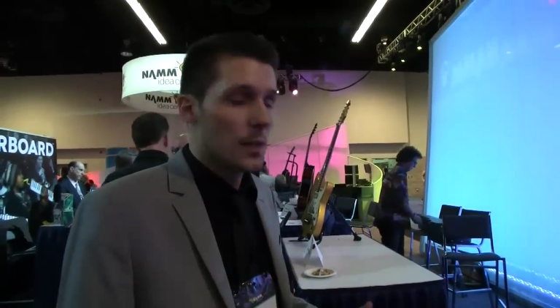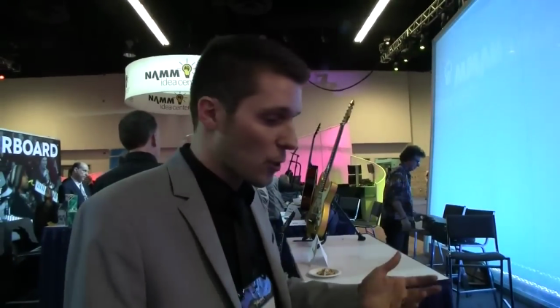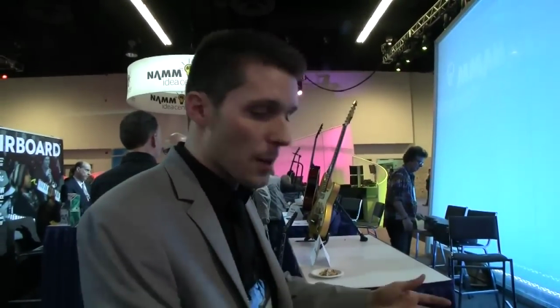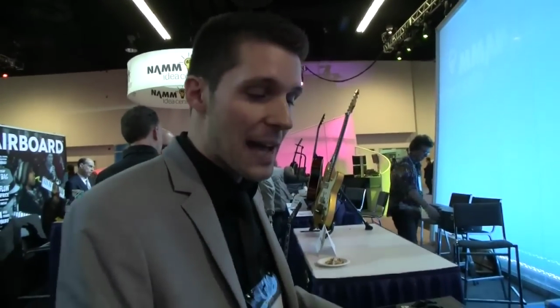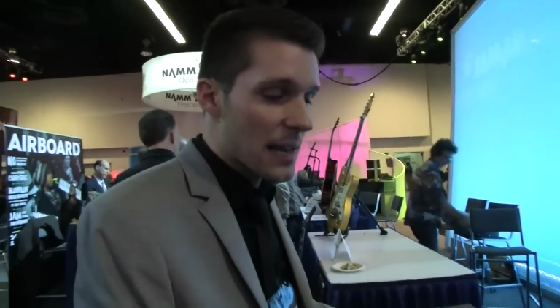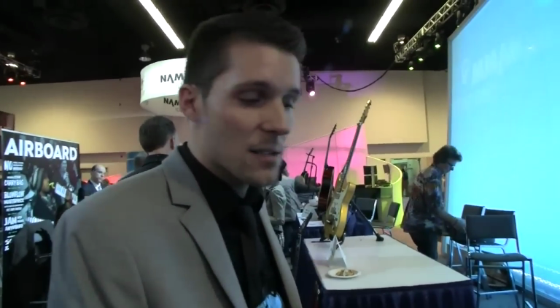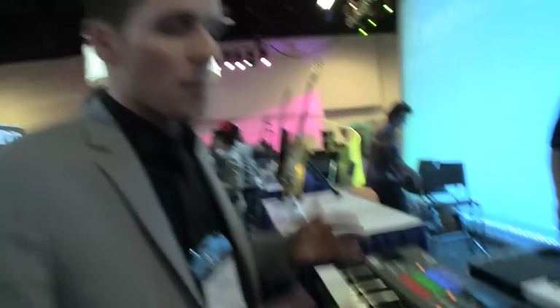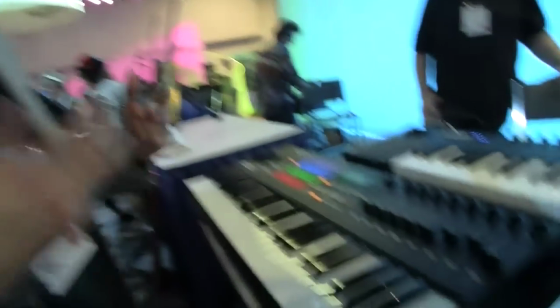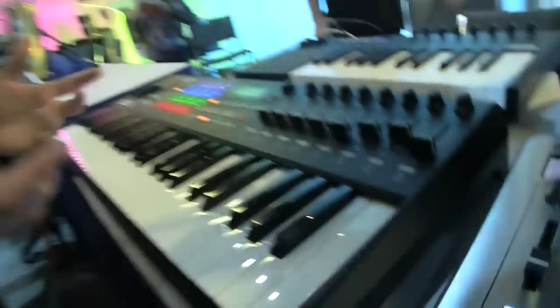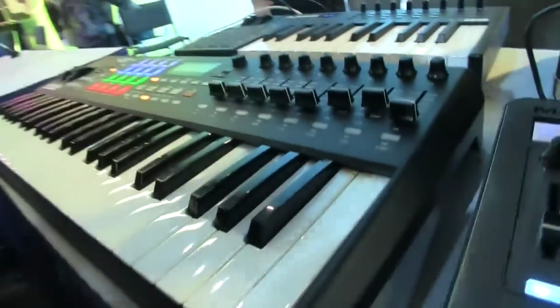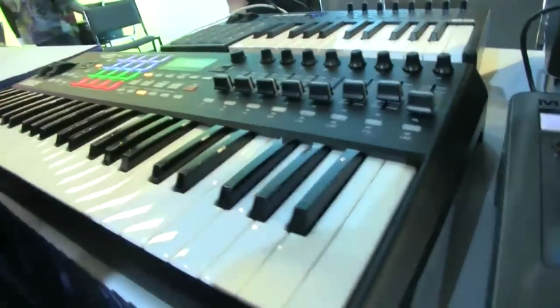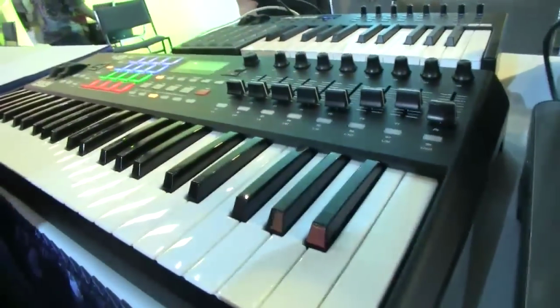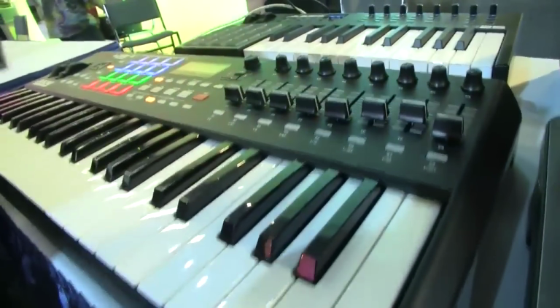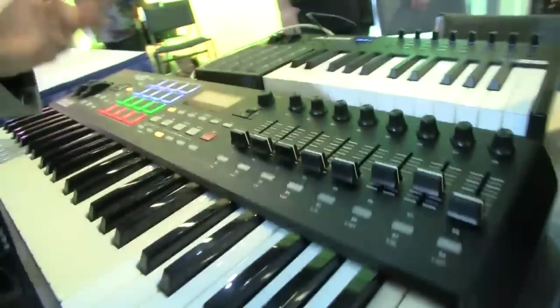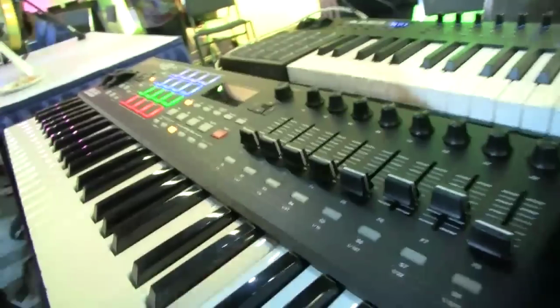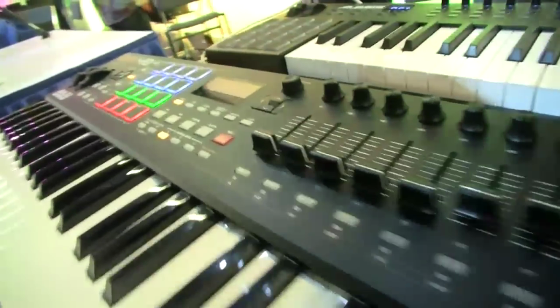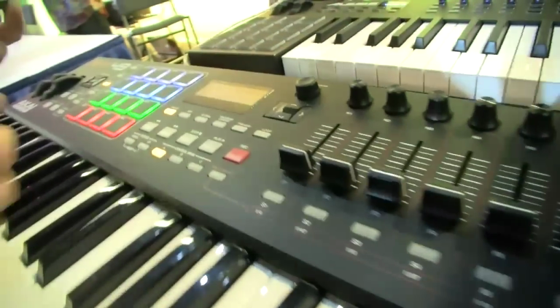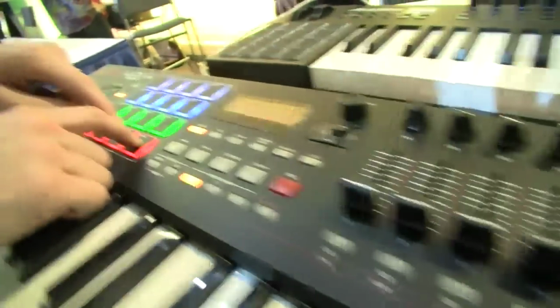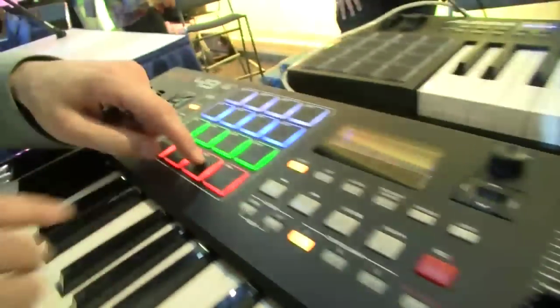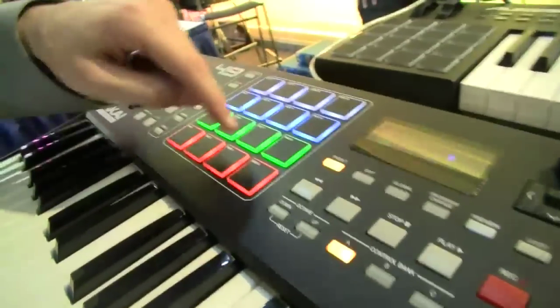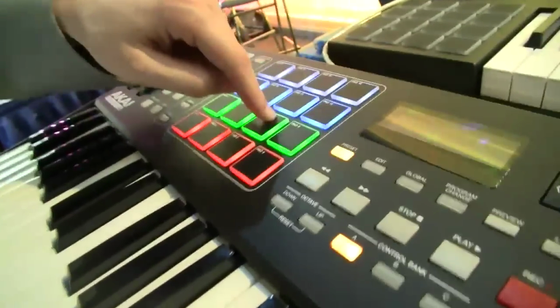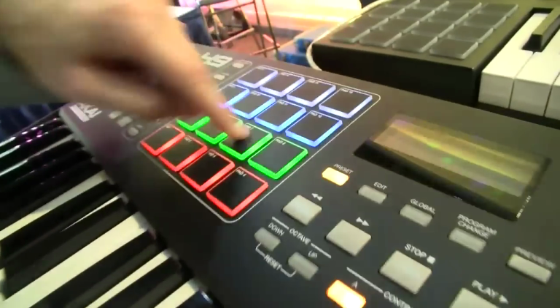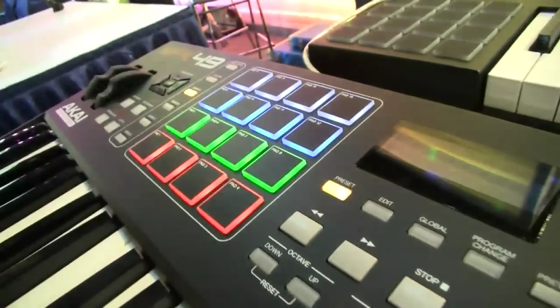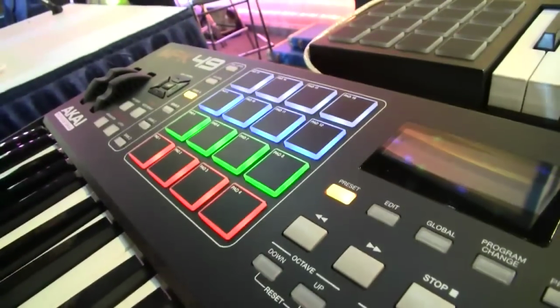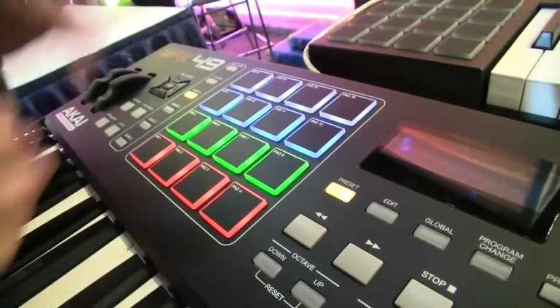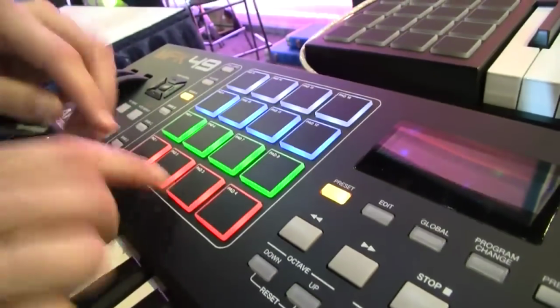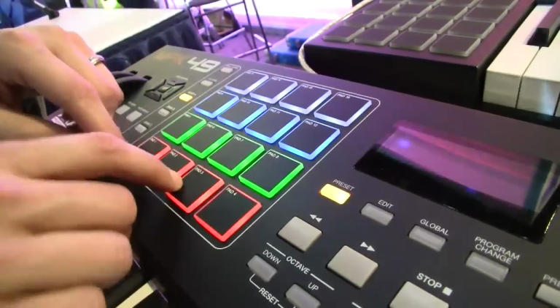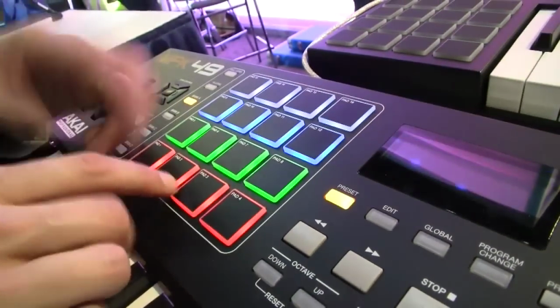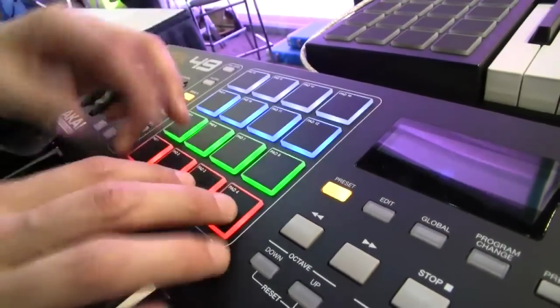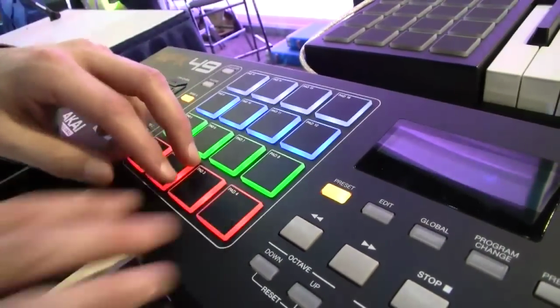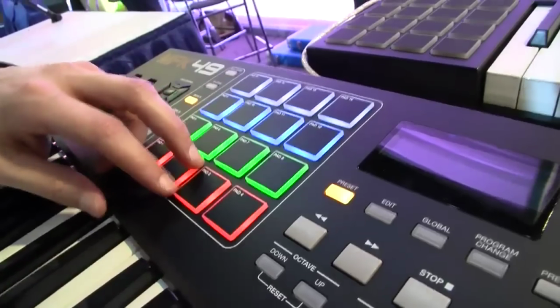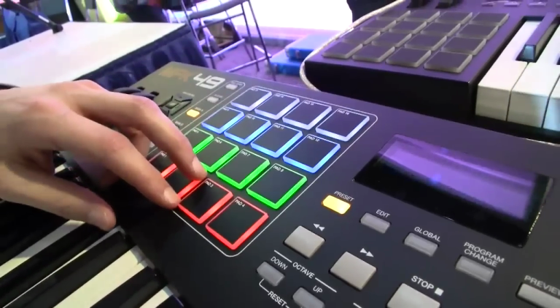The difference, of course, is the number of pads and keys, but there's a lot of improvements that have been made based on a lot of end-user feedback. Starting with the pads, these are lifted right from the MPC Renaissance — full RGB feedback, velocity sensitive with aftertouch.